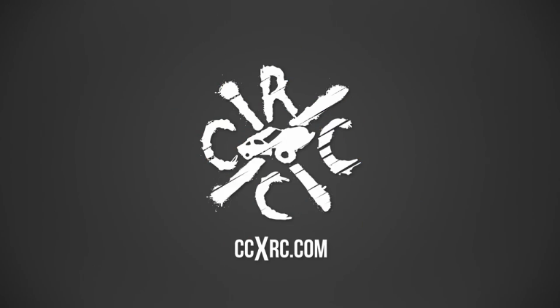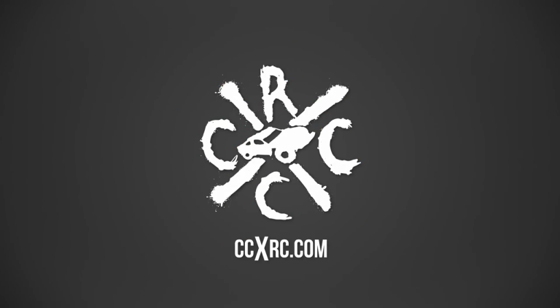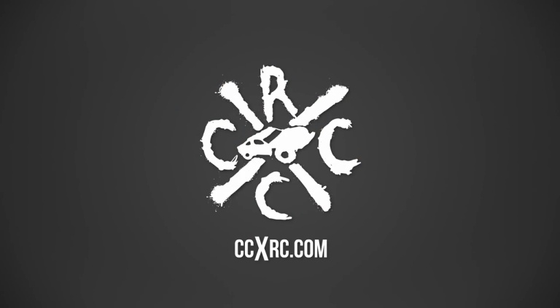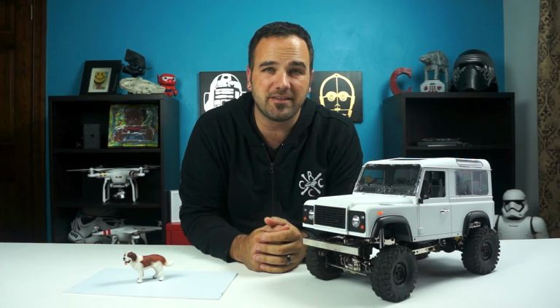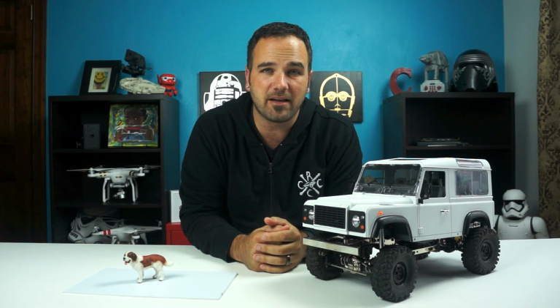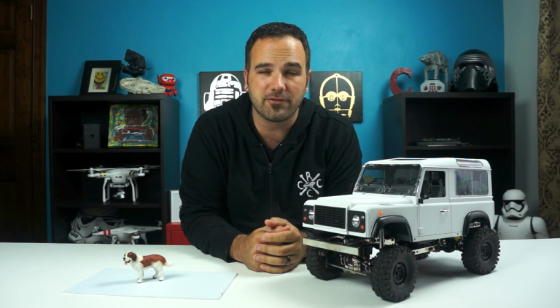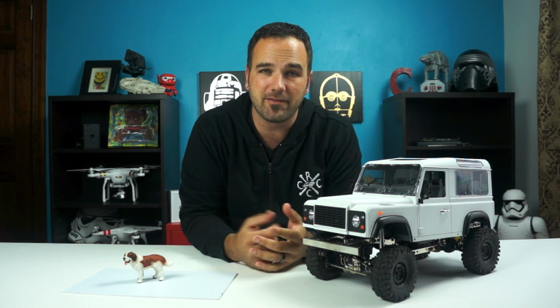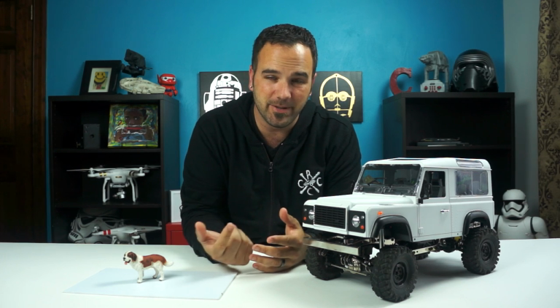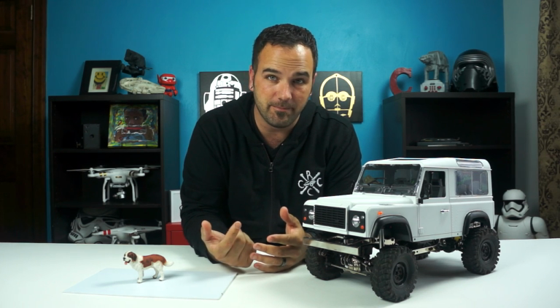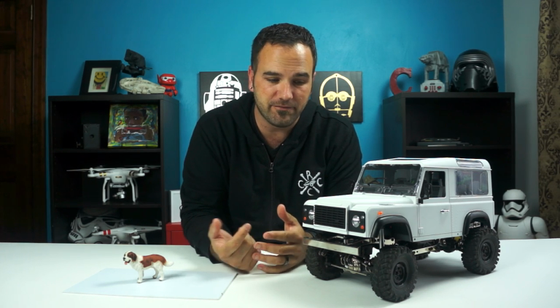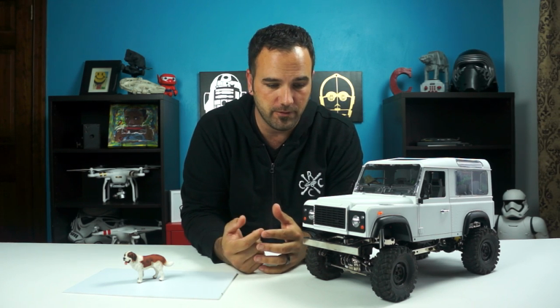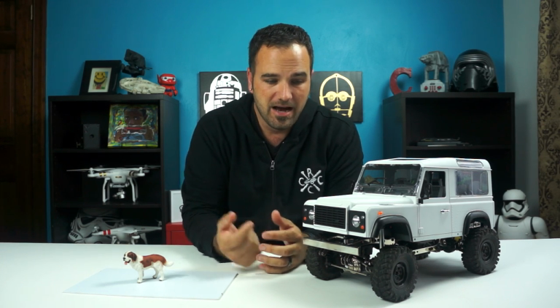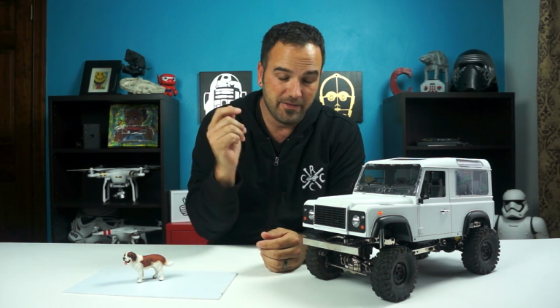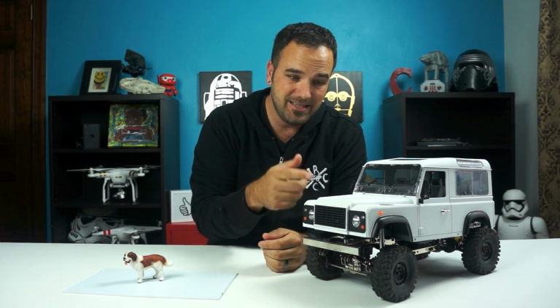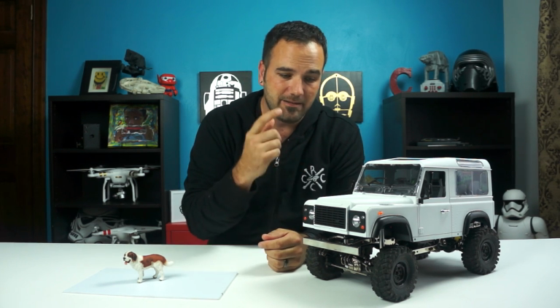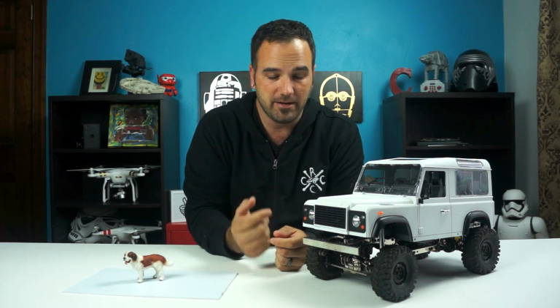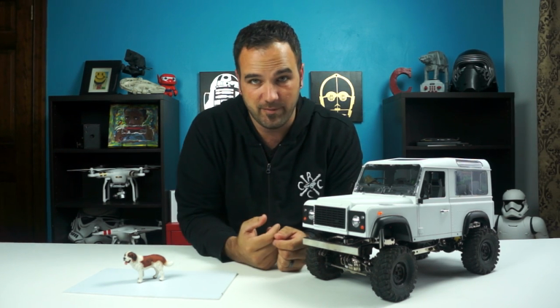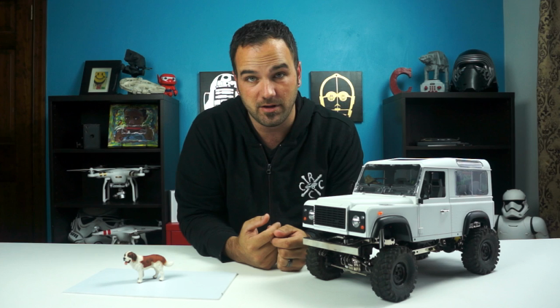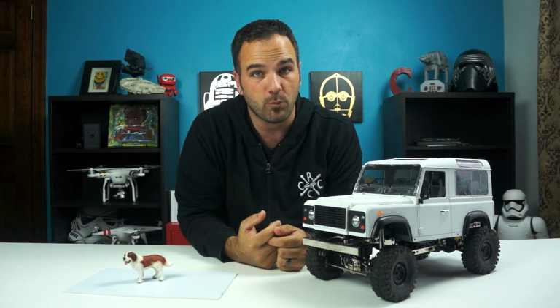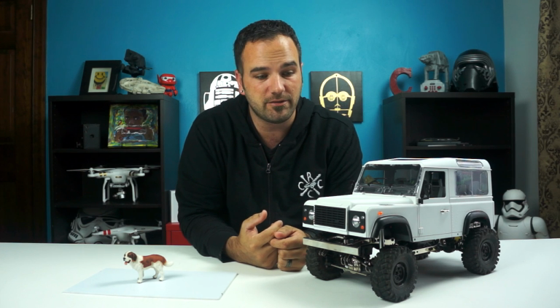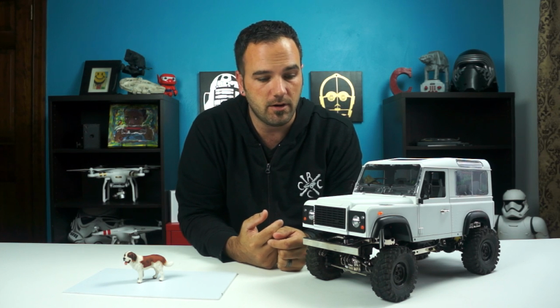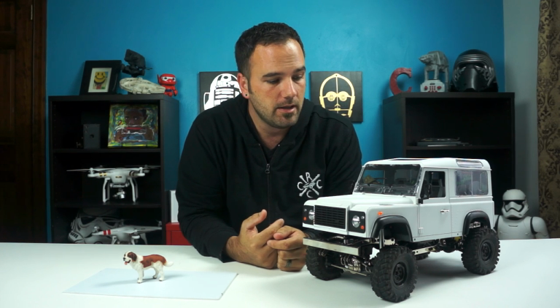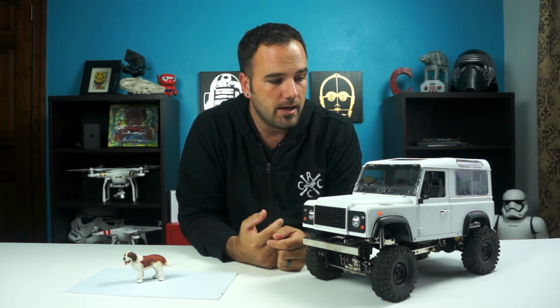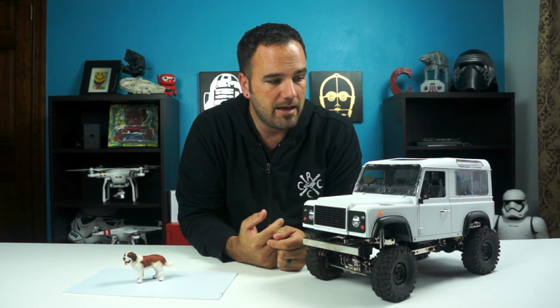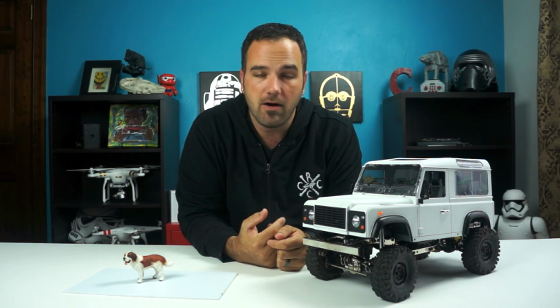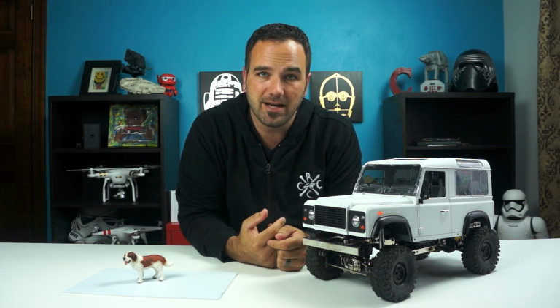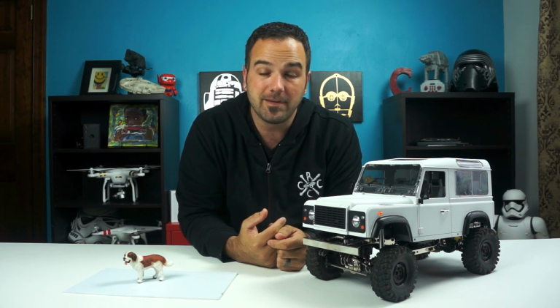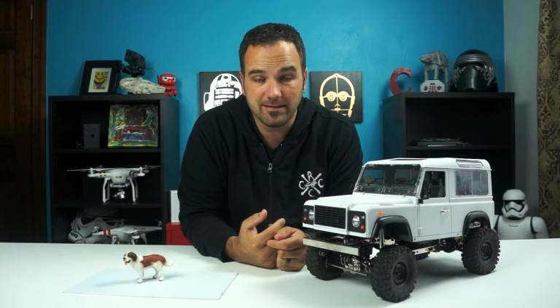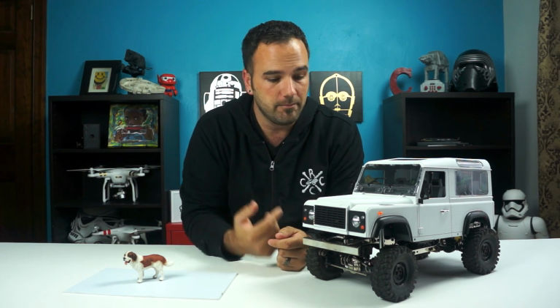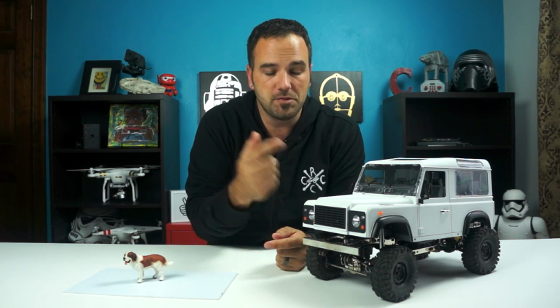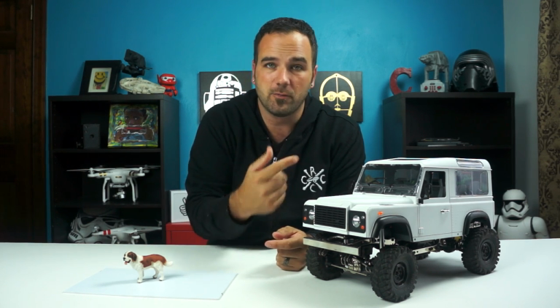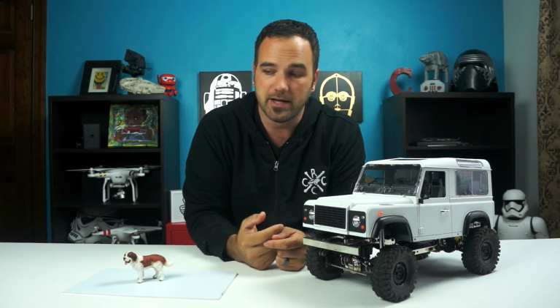Hey guys, Tony here CCXRC and I've got a build update for you on the D90 body that I've been working on for way too long. I have had a hard time getting time to actually work on it.